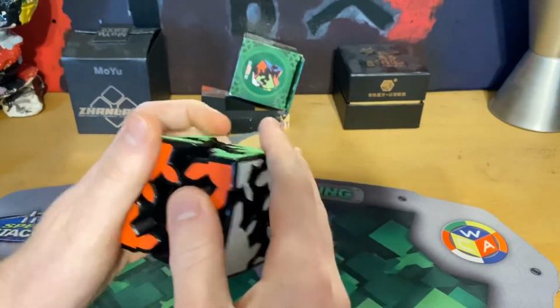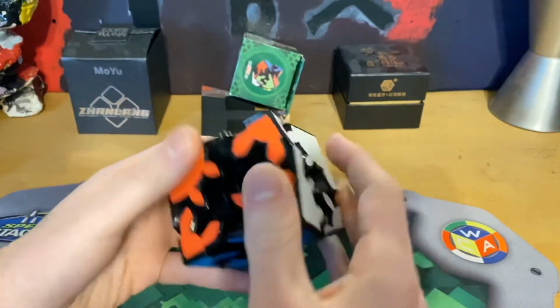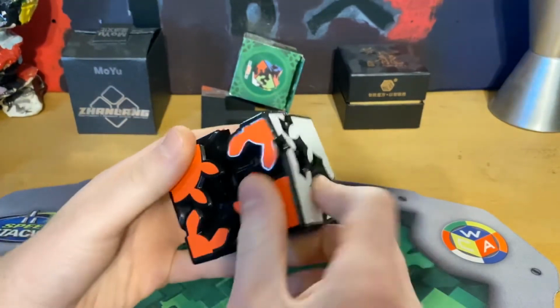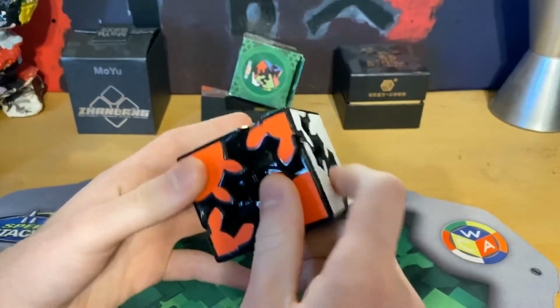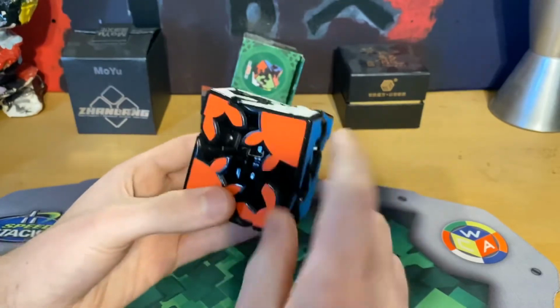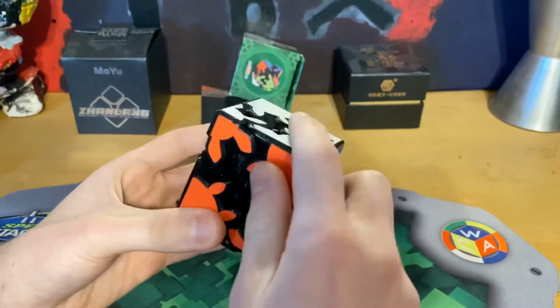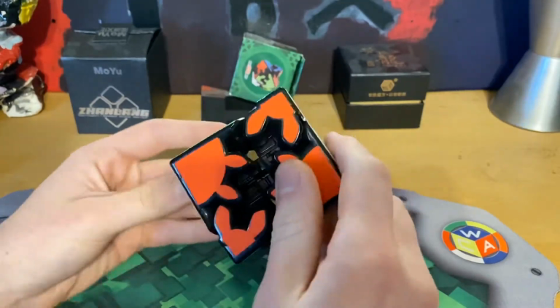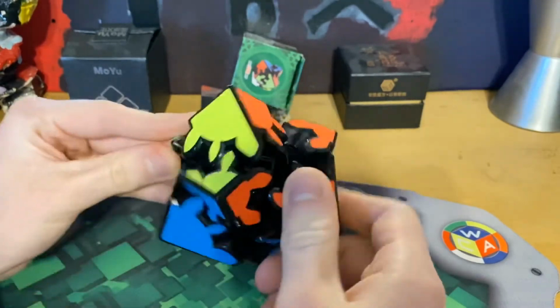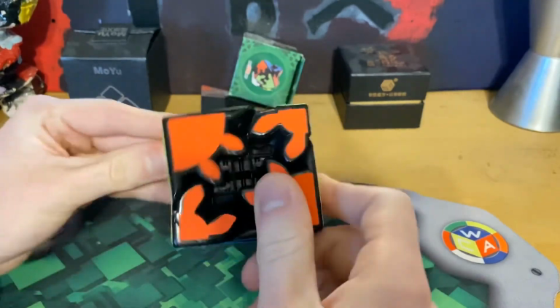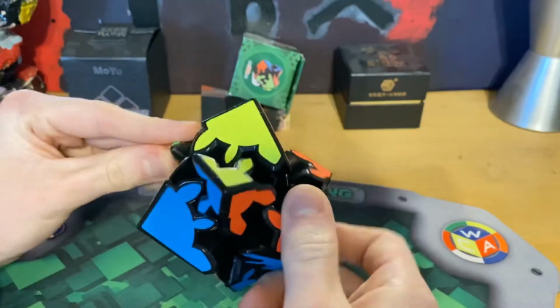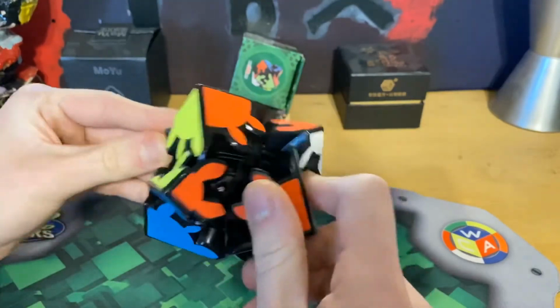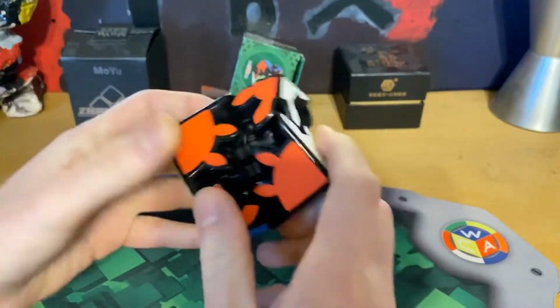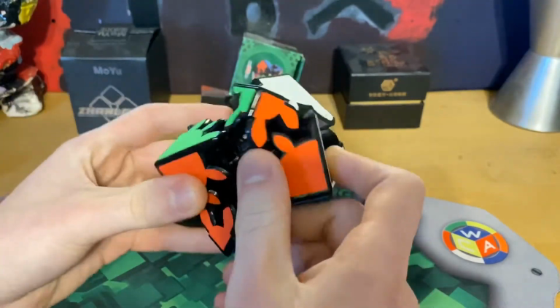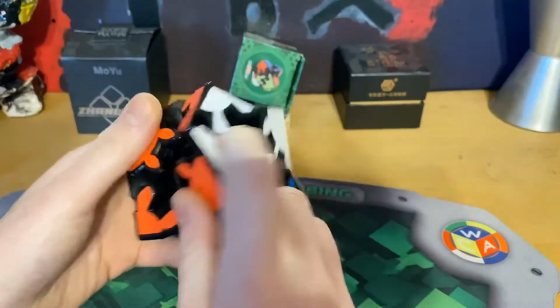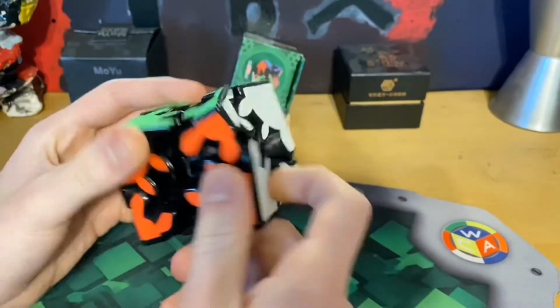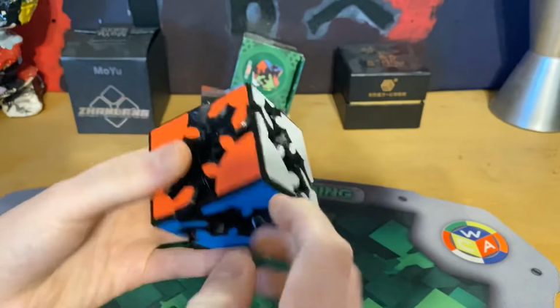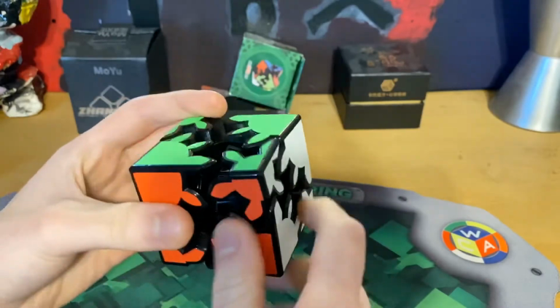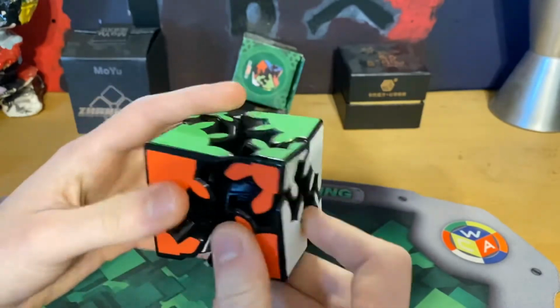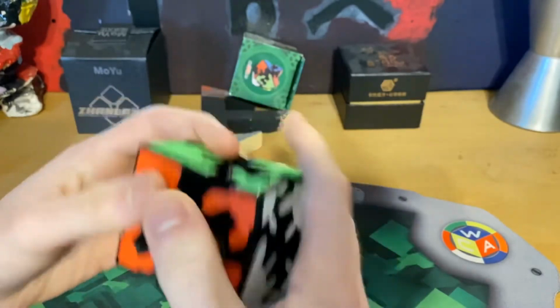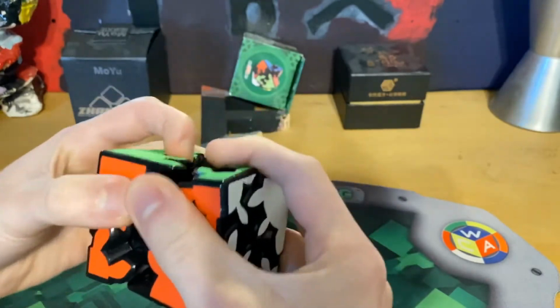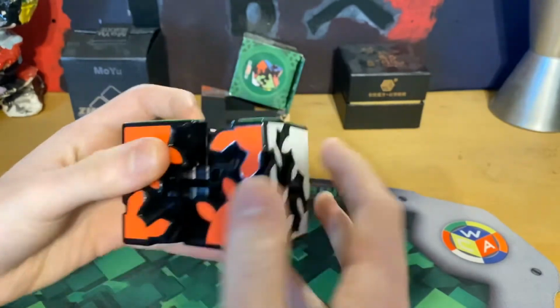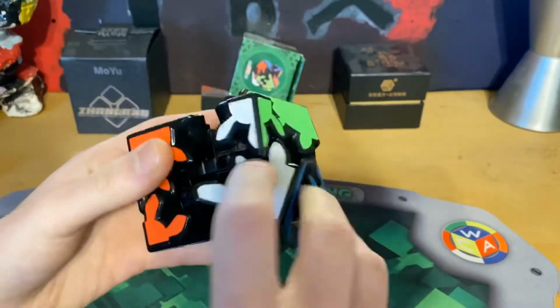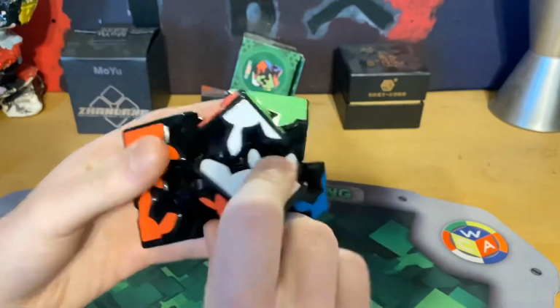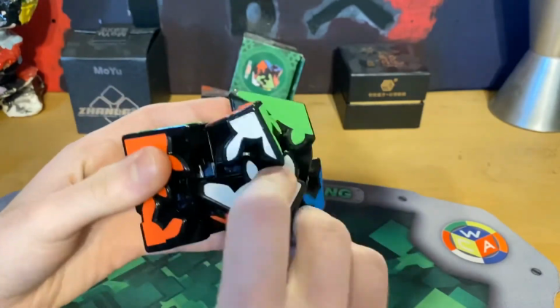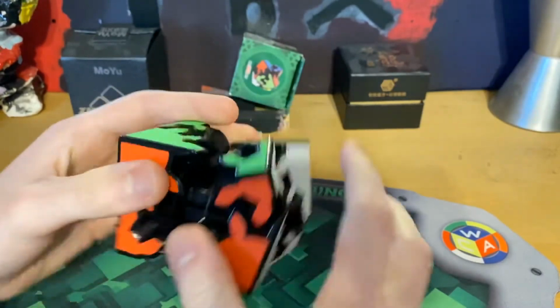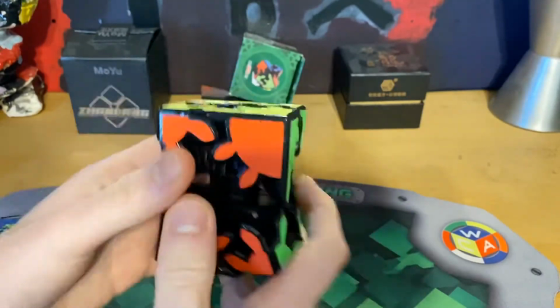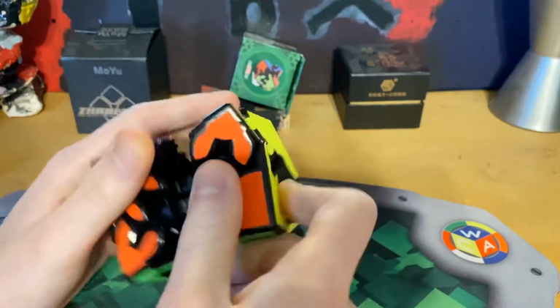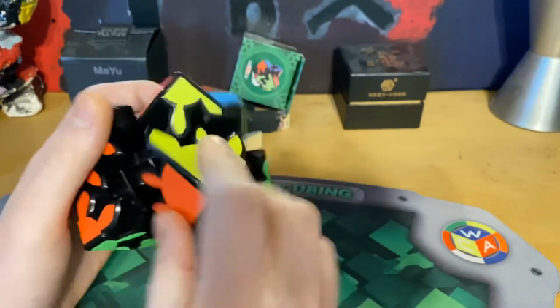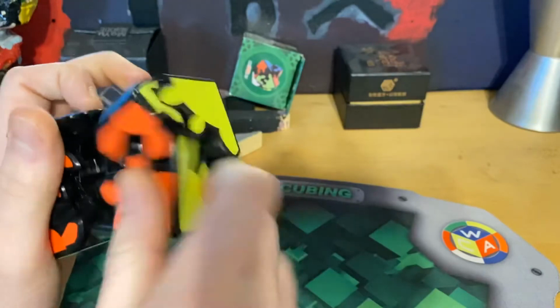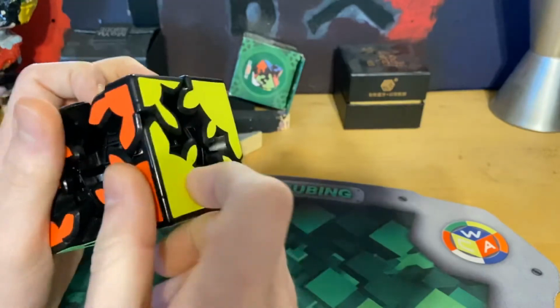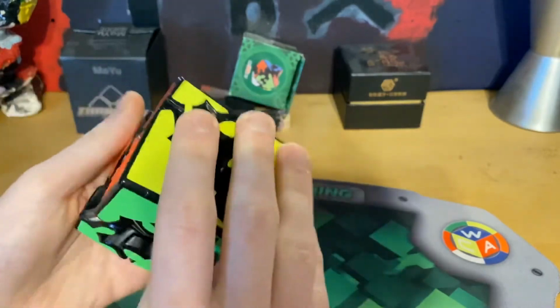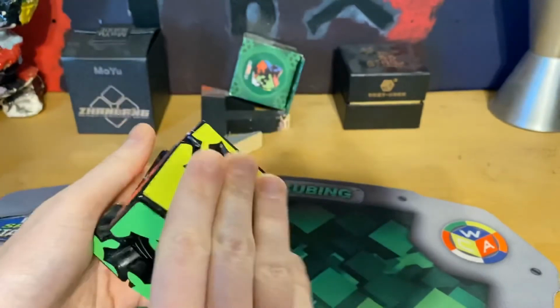It also does this — it comes out just a little, and you can do weird things with it and it still turns. But if you pull it out all the way, only one side turns so you can correct that side.